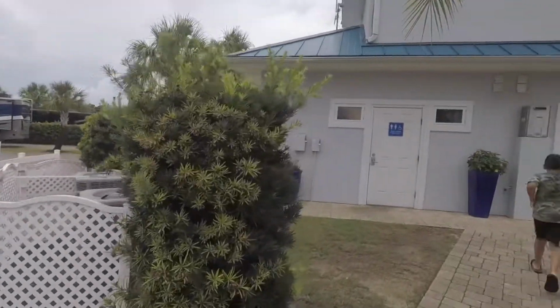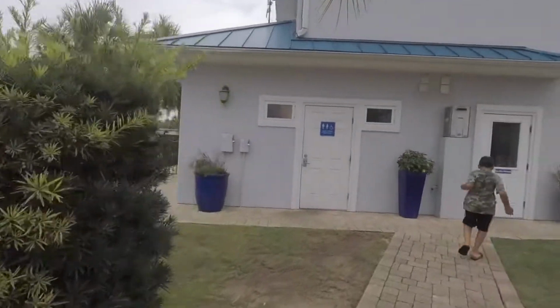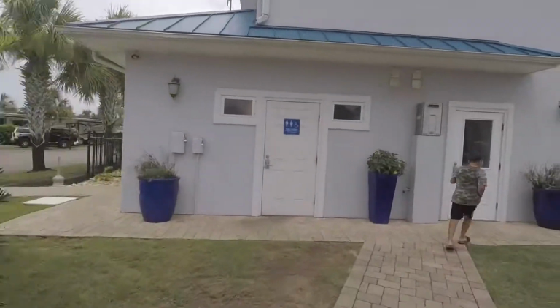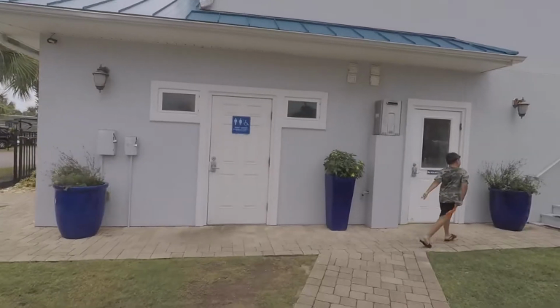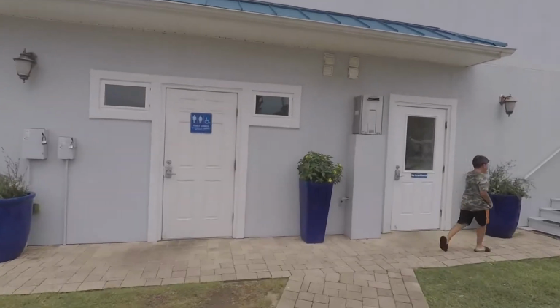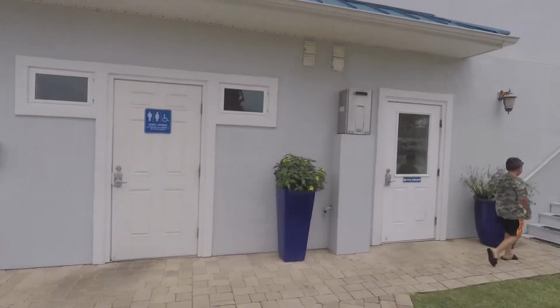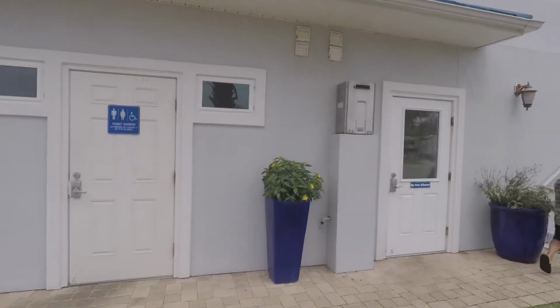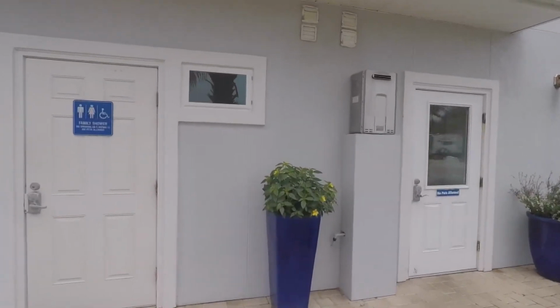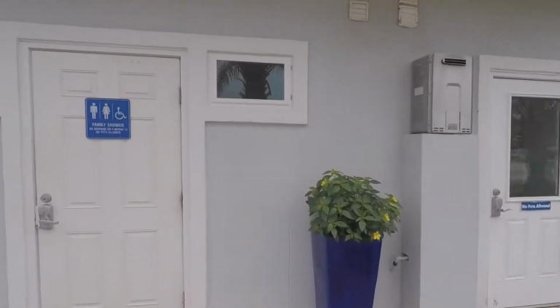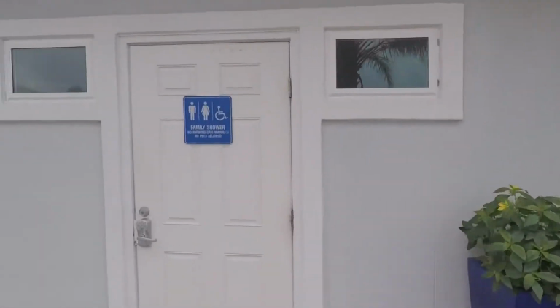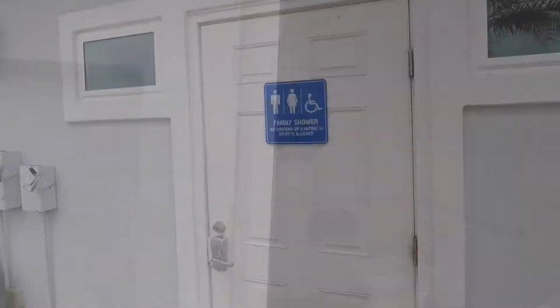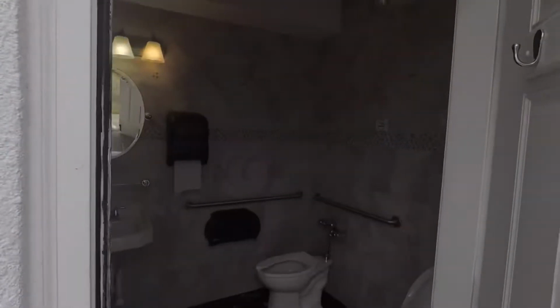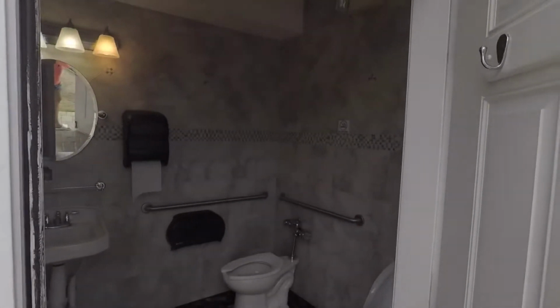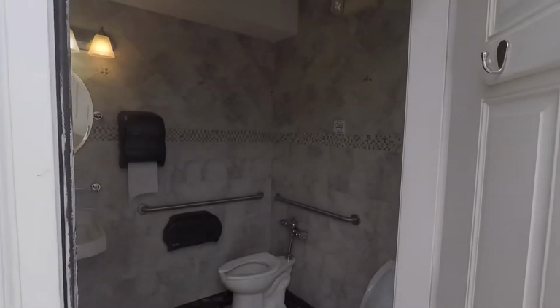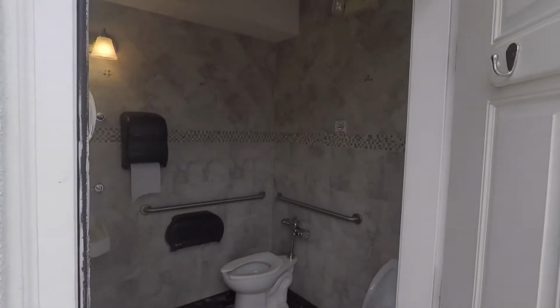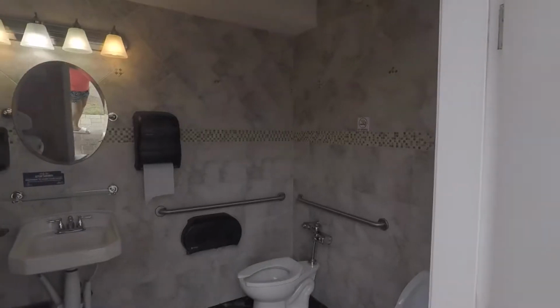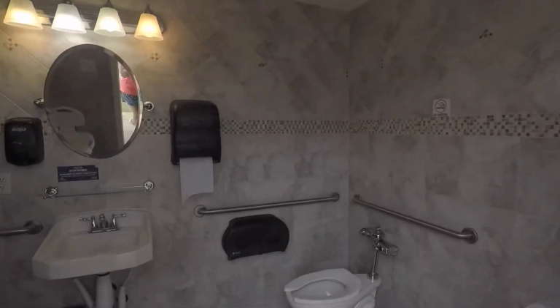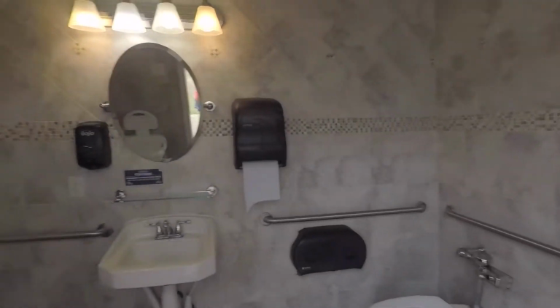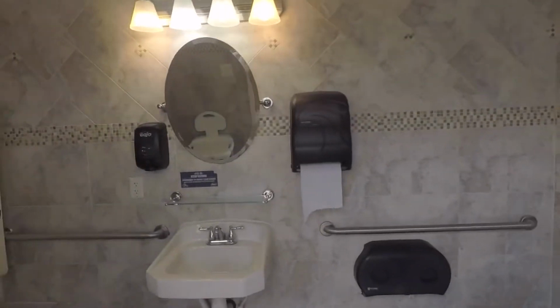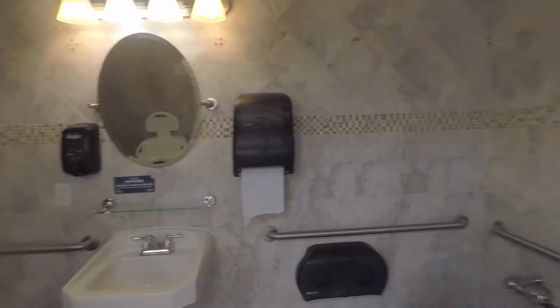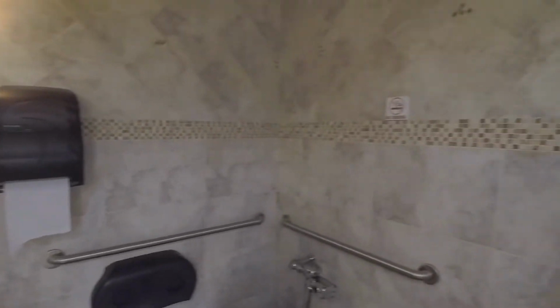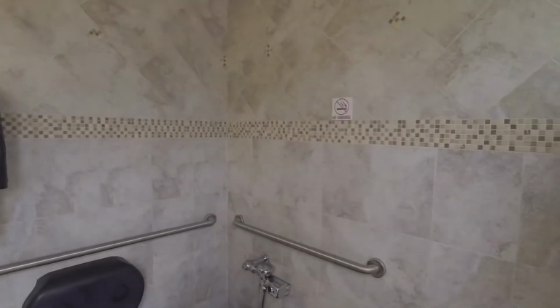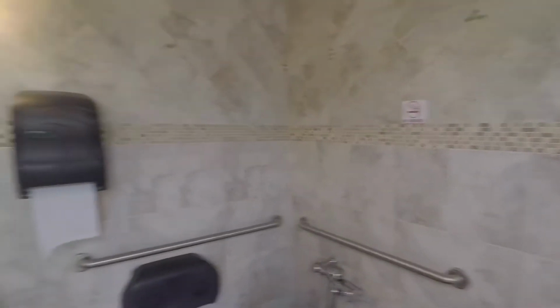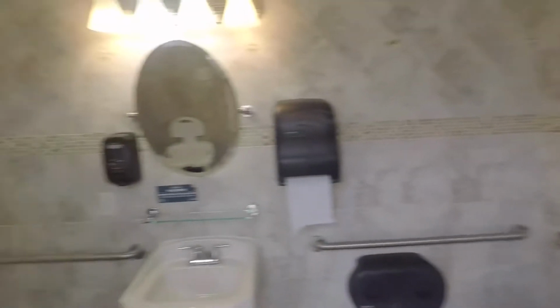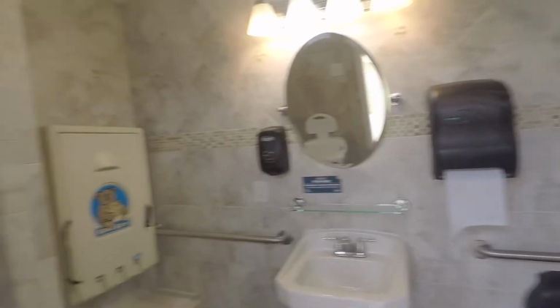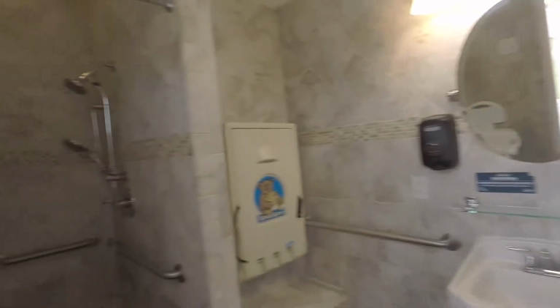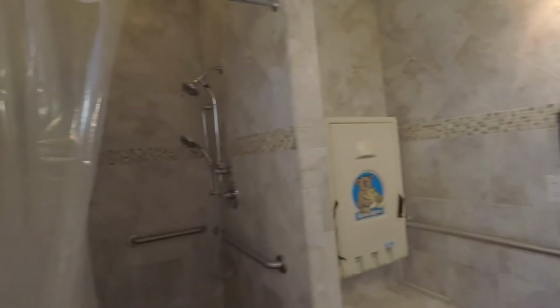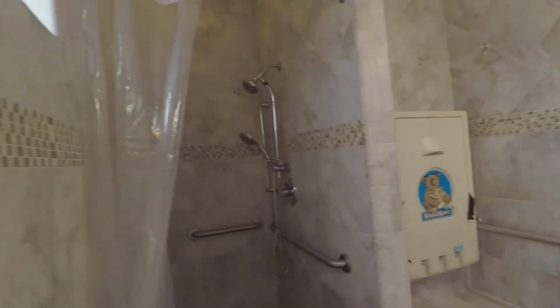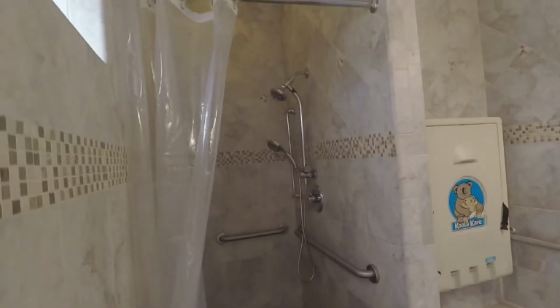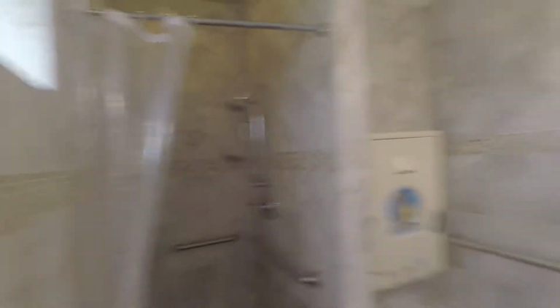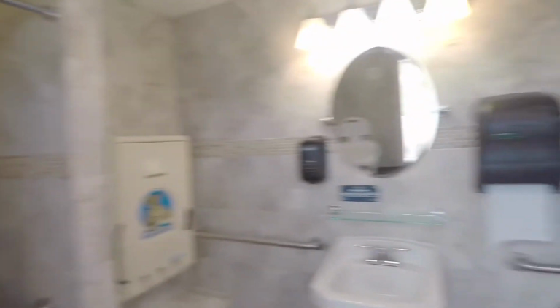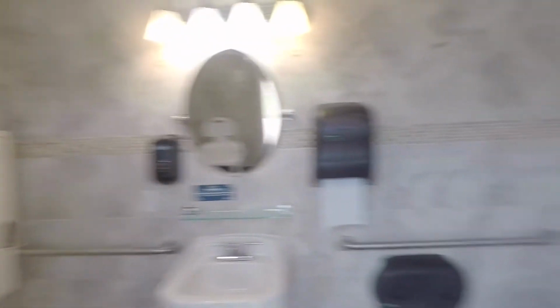I'm going to show you one of the bathrooms that is in this RV resort. The bathrooms are very well kept — they're very clean and they're cleaned daily.